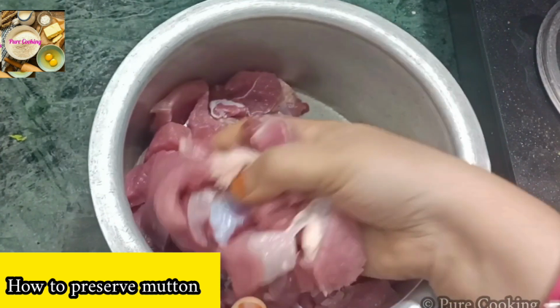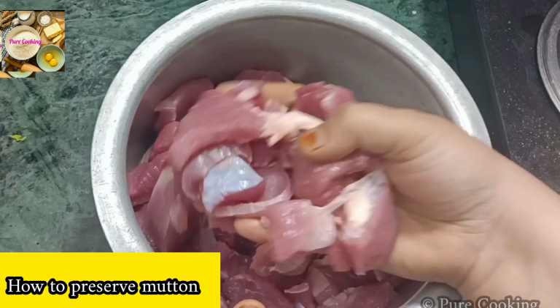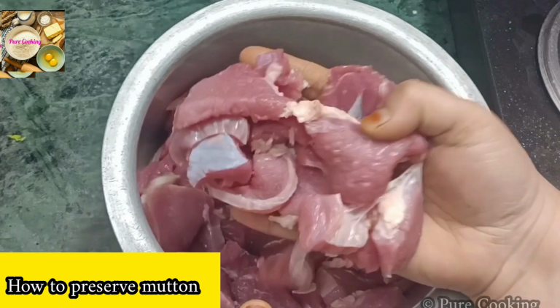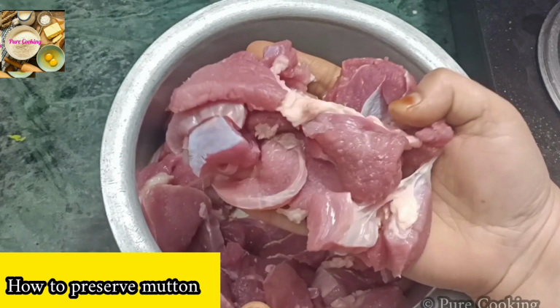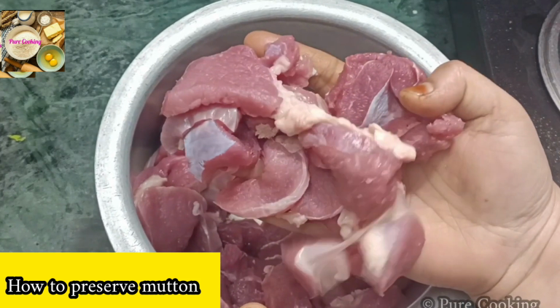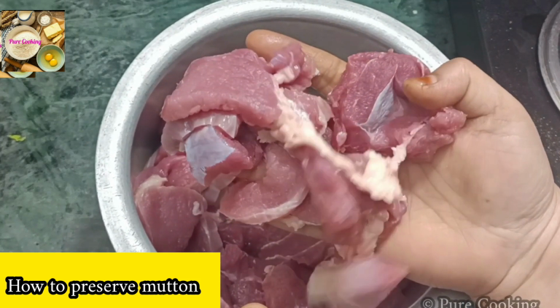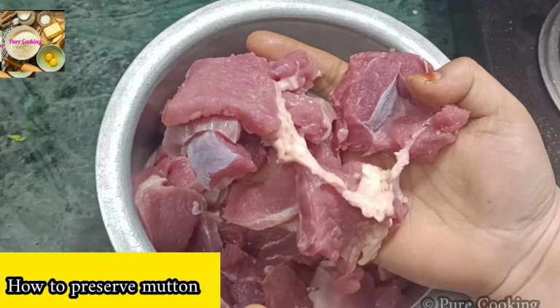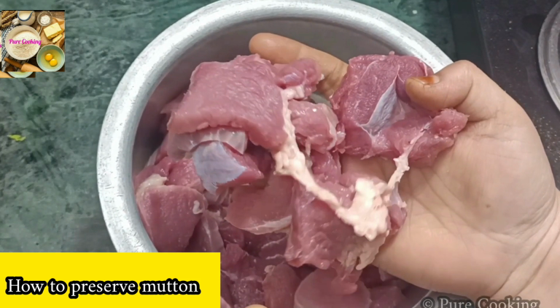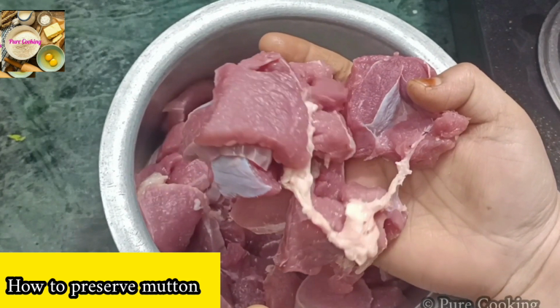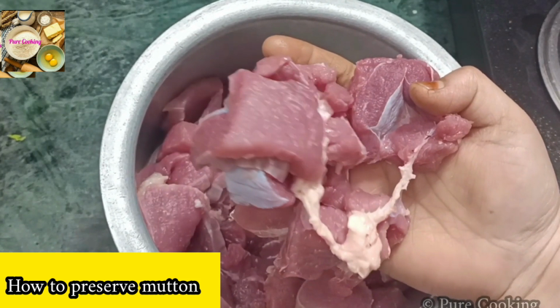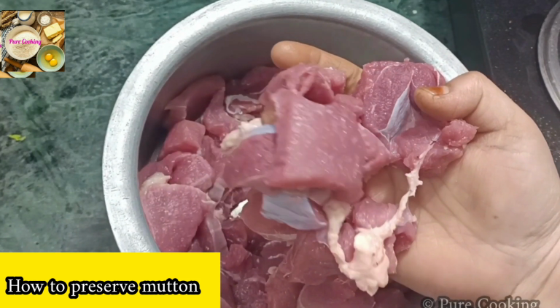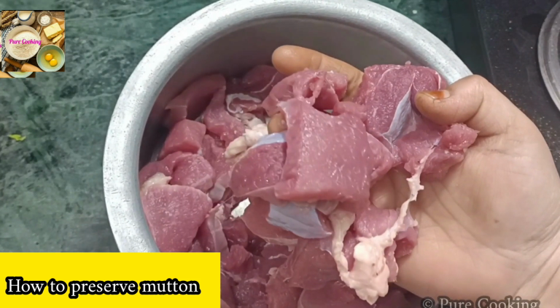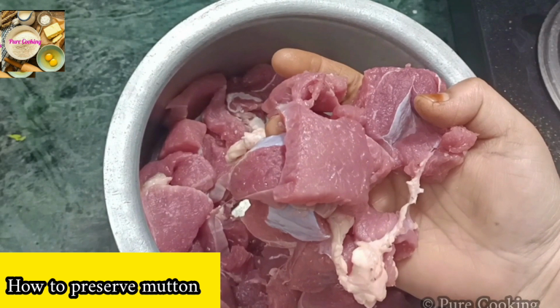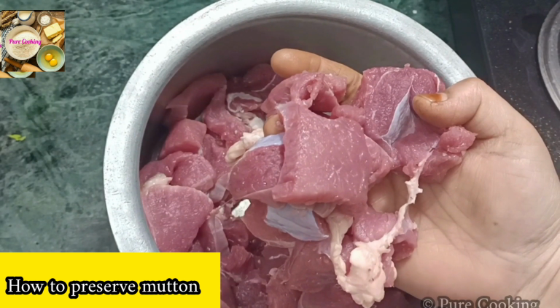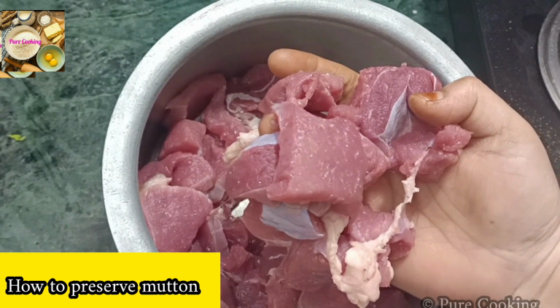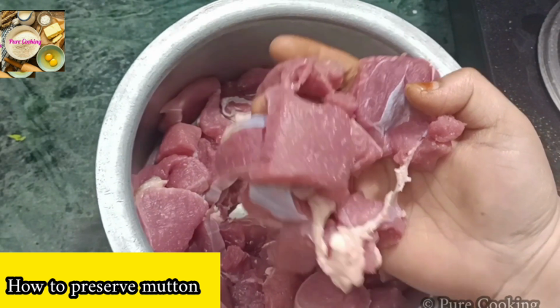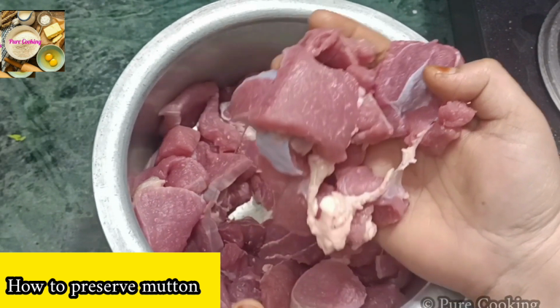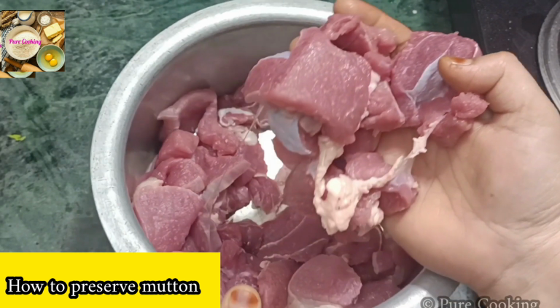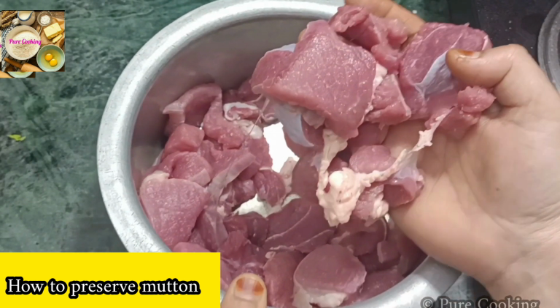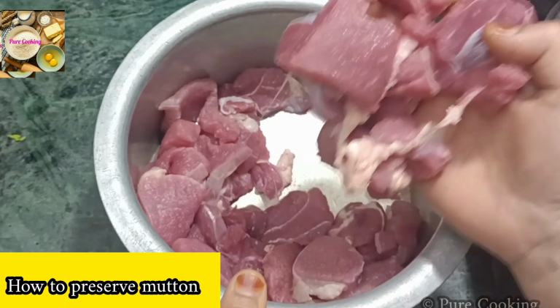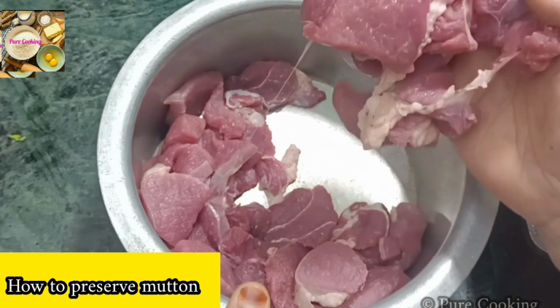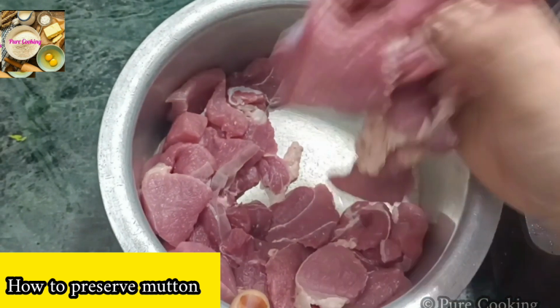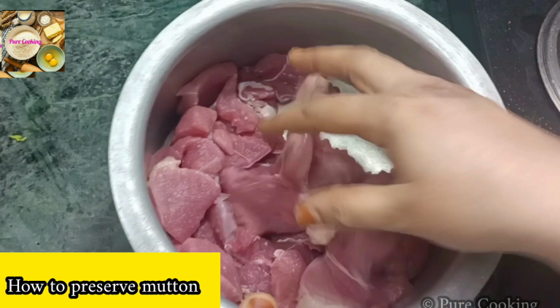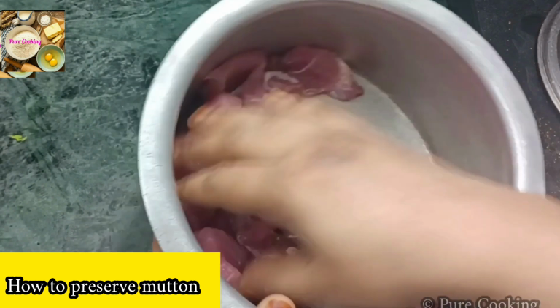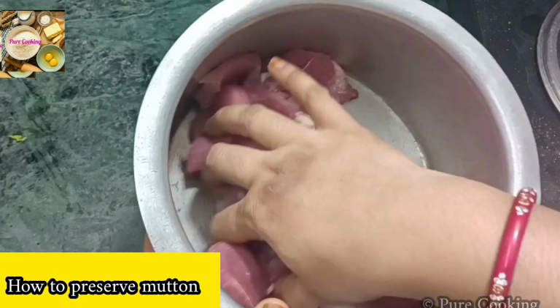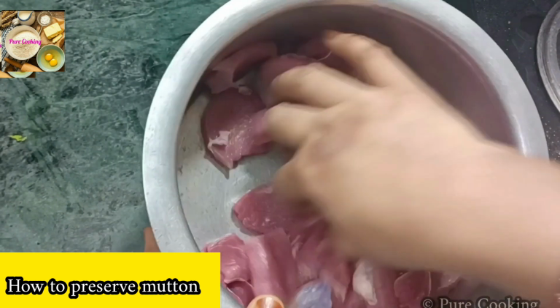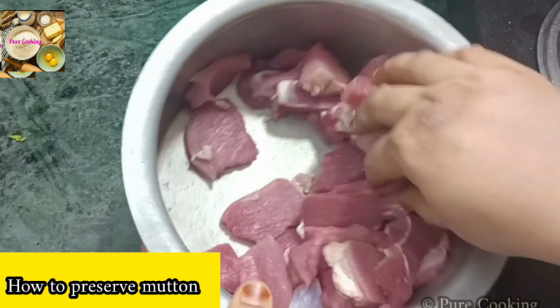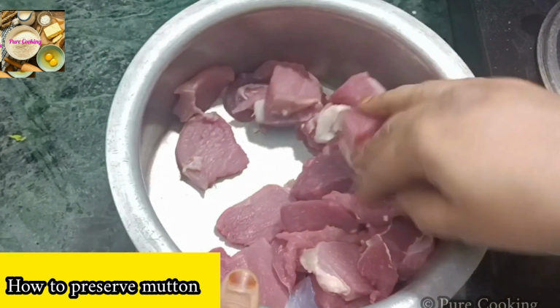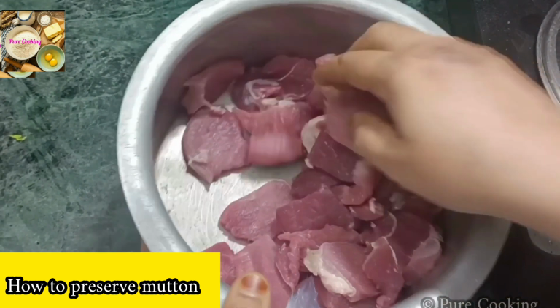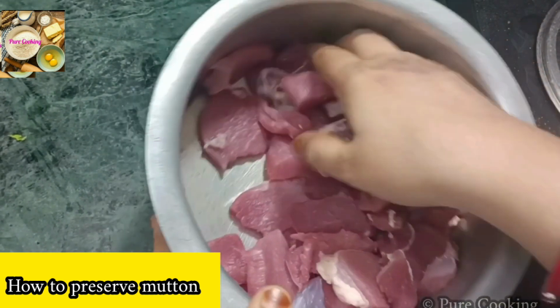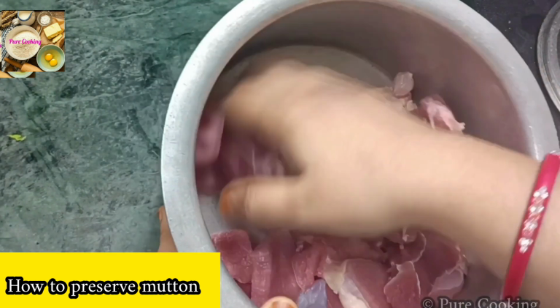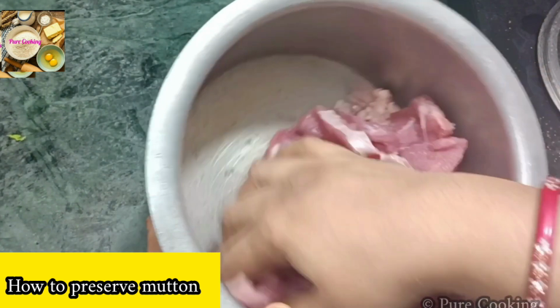Many people are complaining that the meat loses its taste after being kept in the freezer. Follow the tips in this video so that your meat will stay fresh.